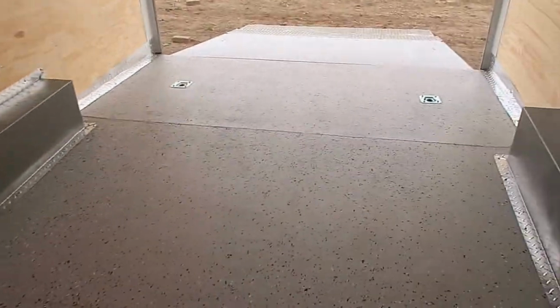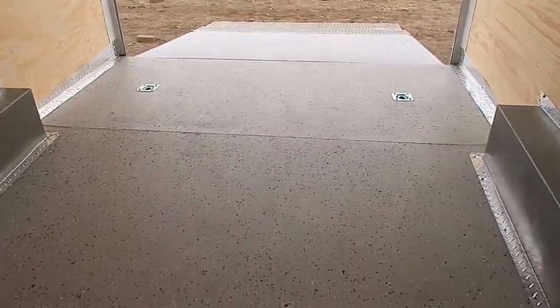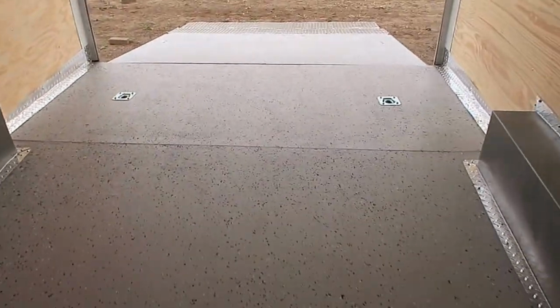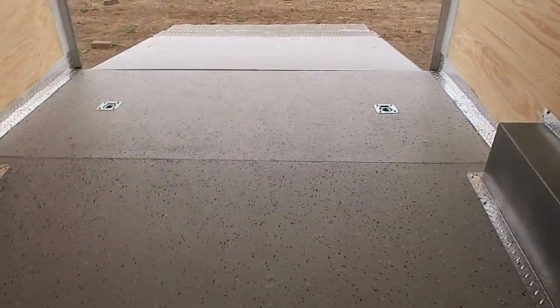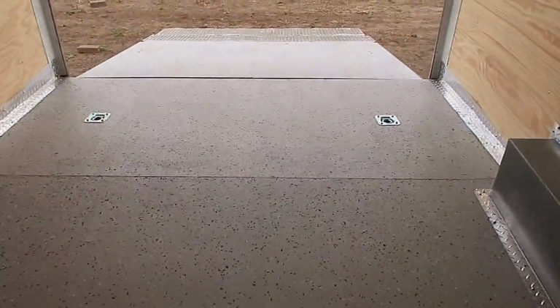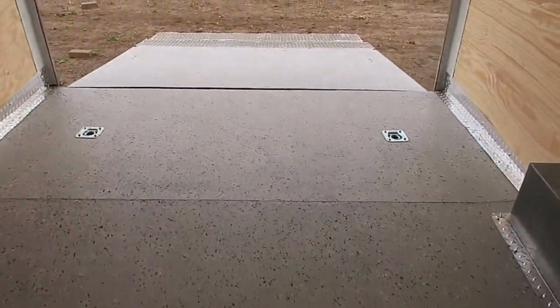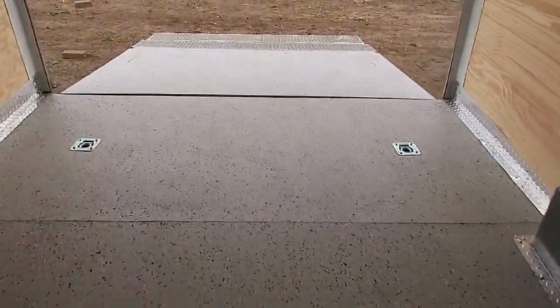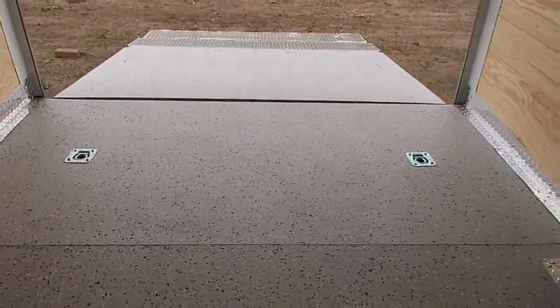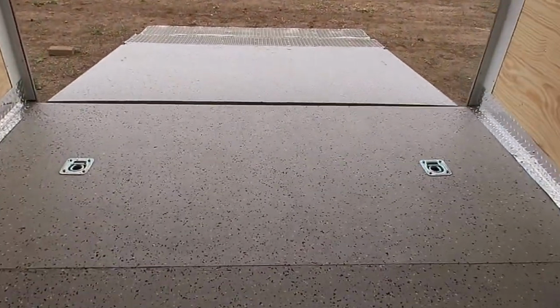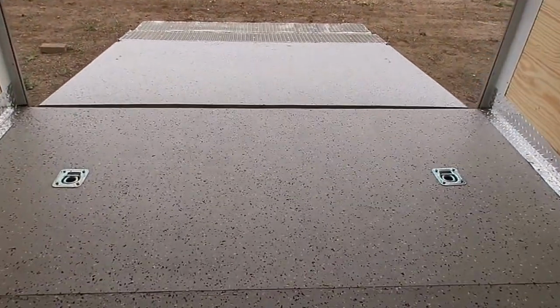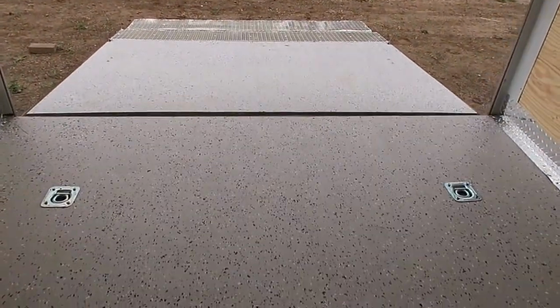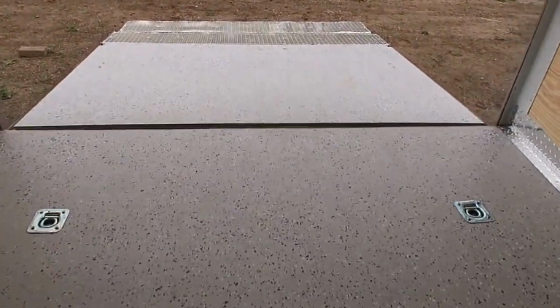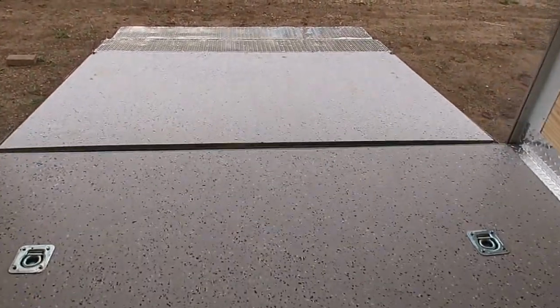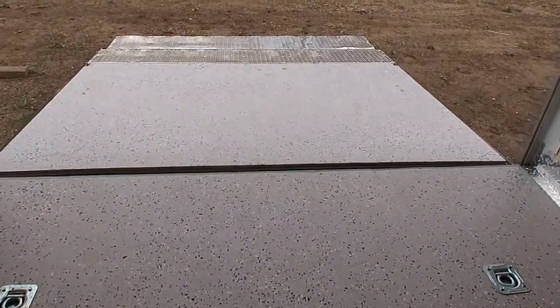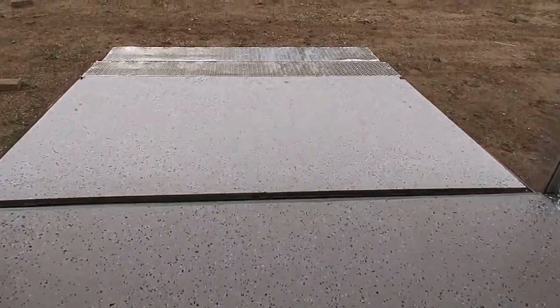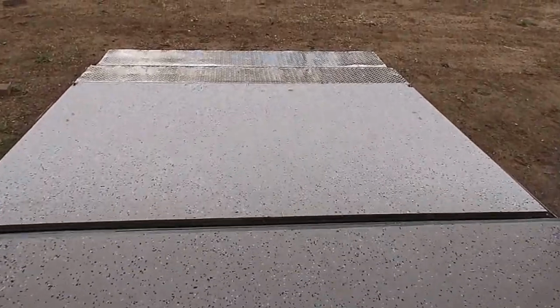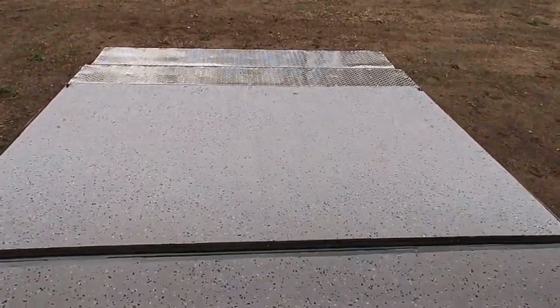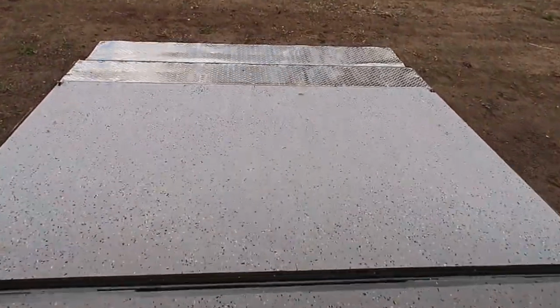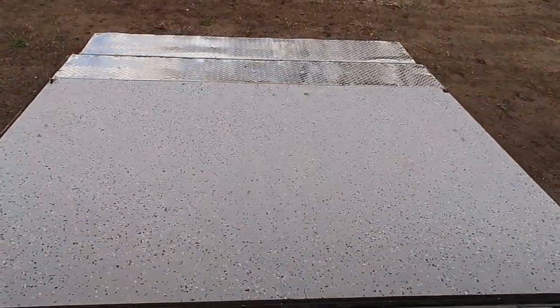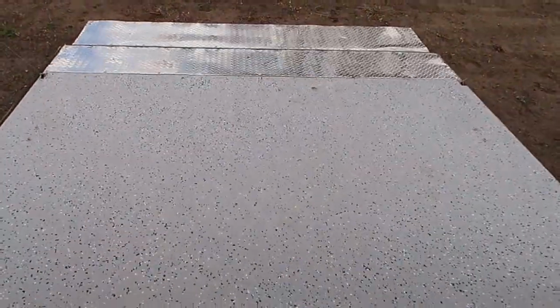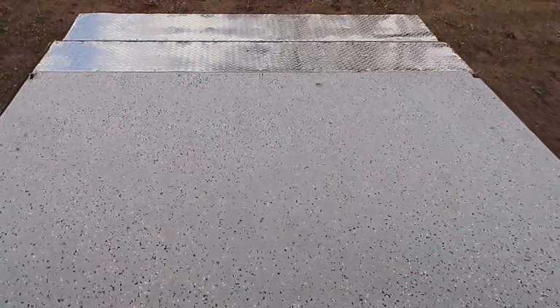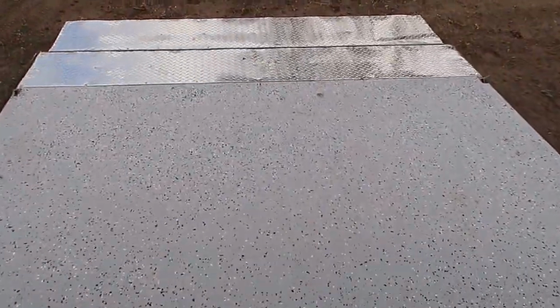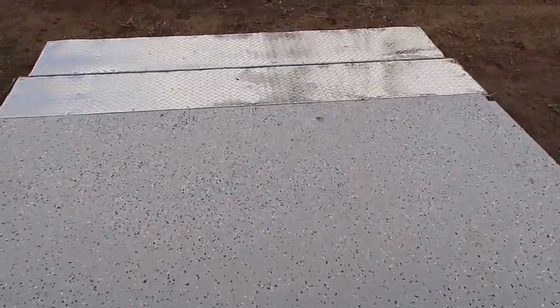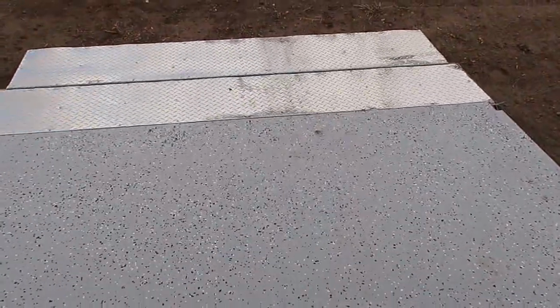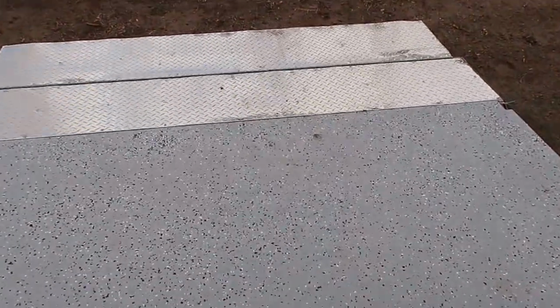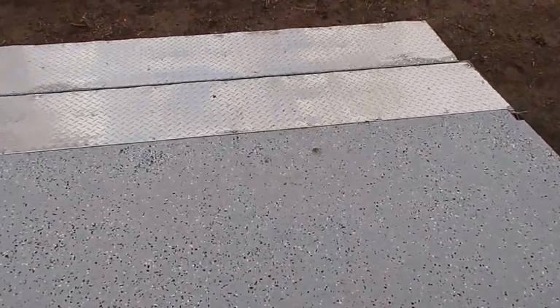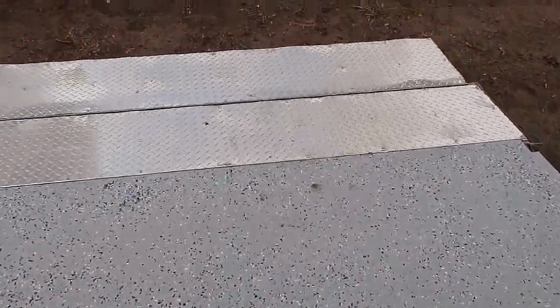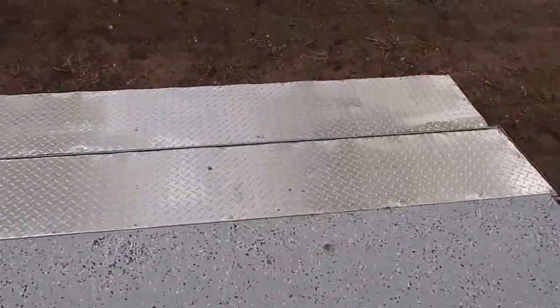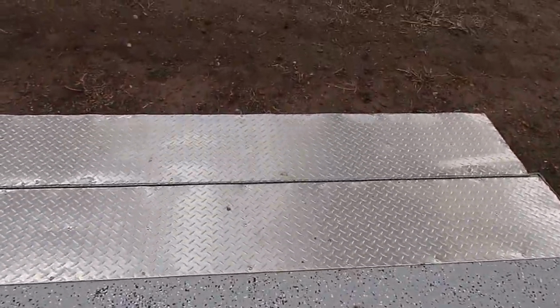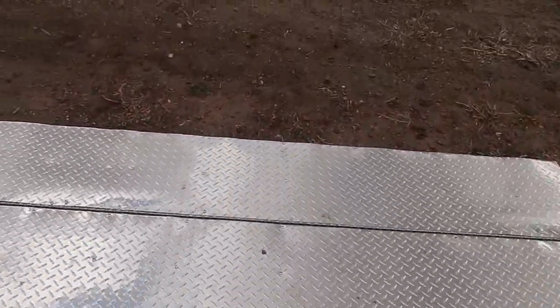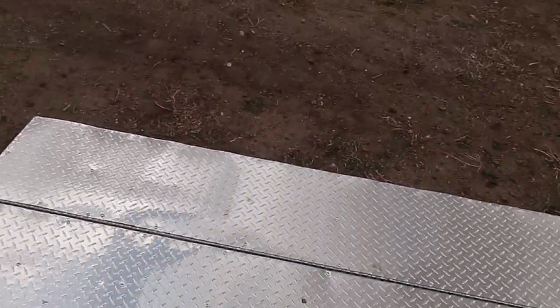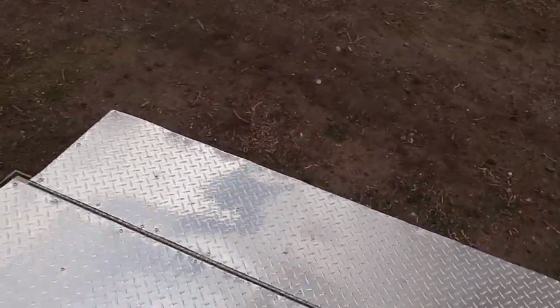I'm going to have Tyler close the back because these also have the super cool LED strip taillights on them — I want you guys to be able to see that as well.